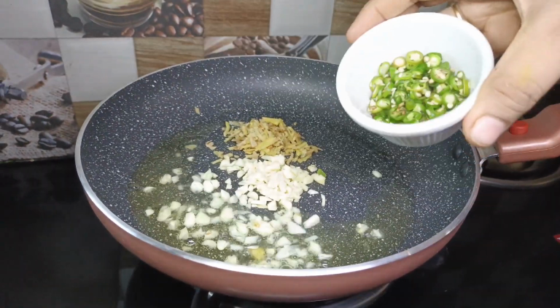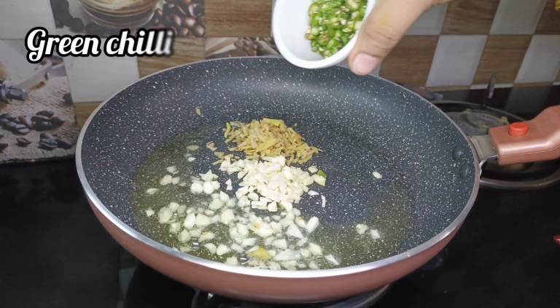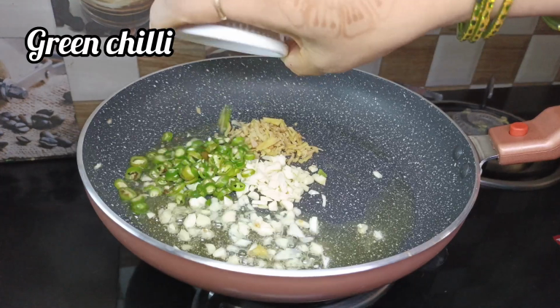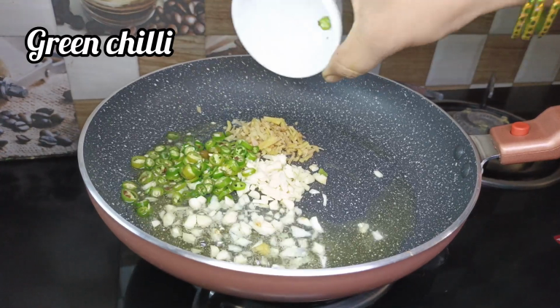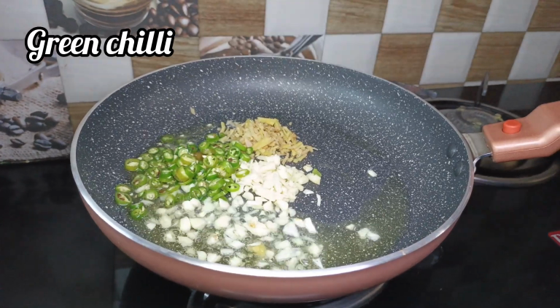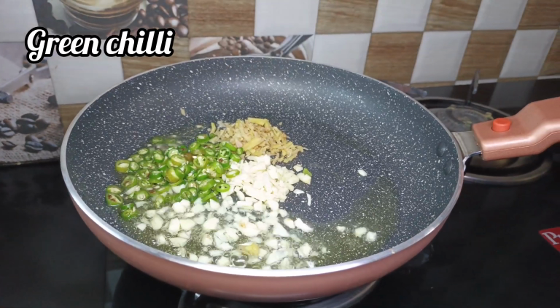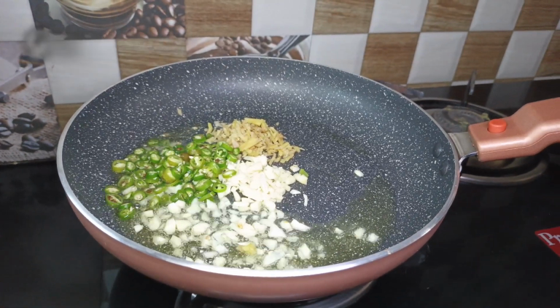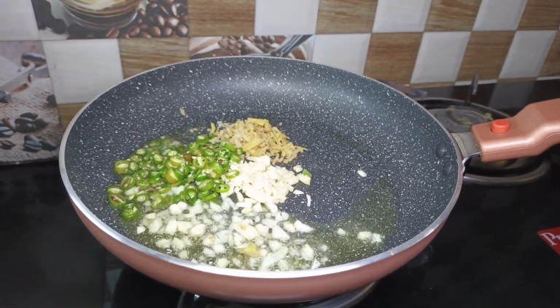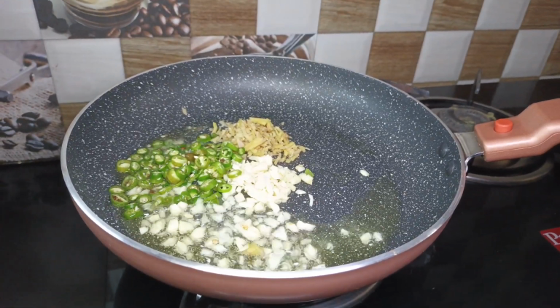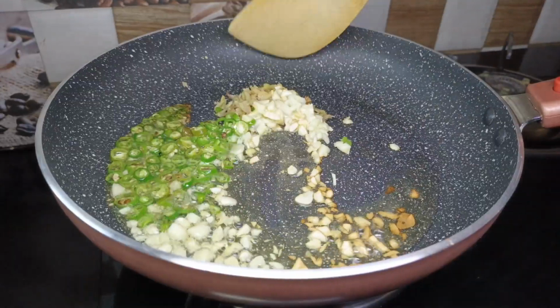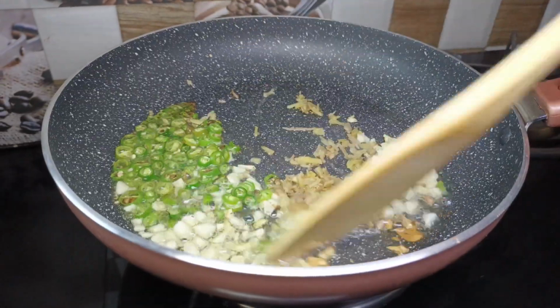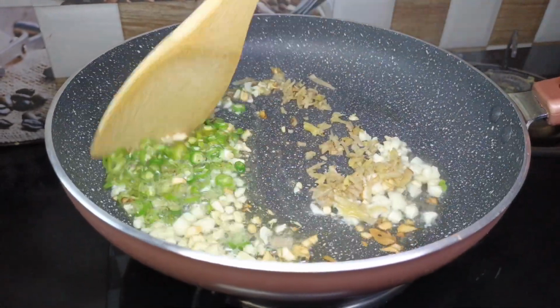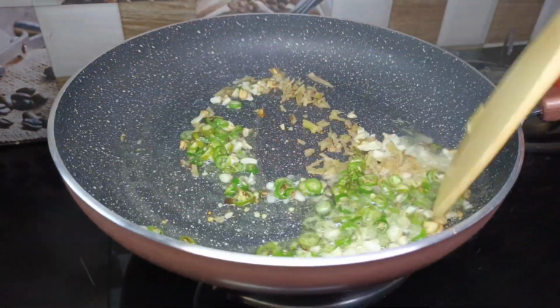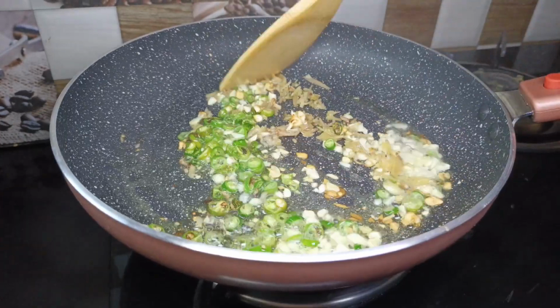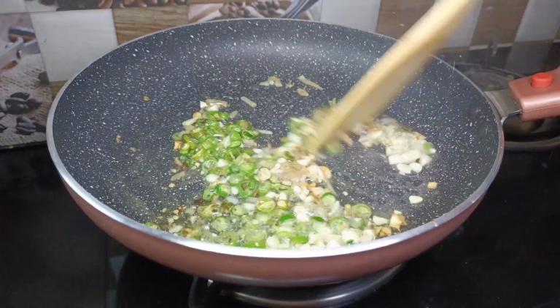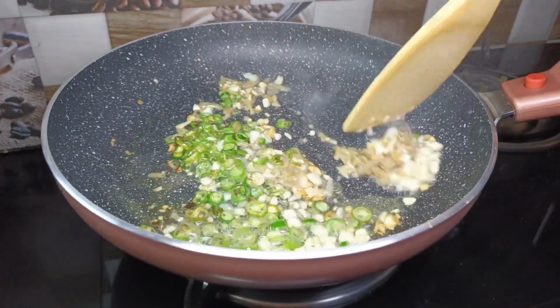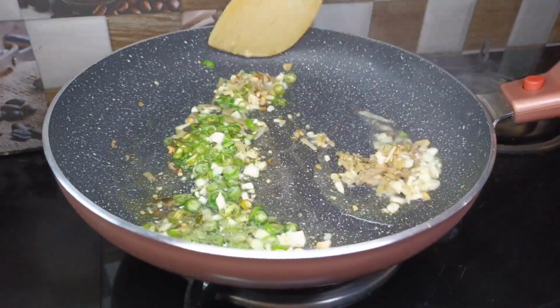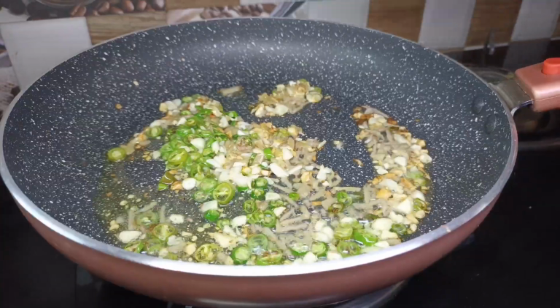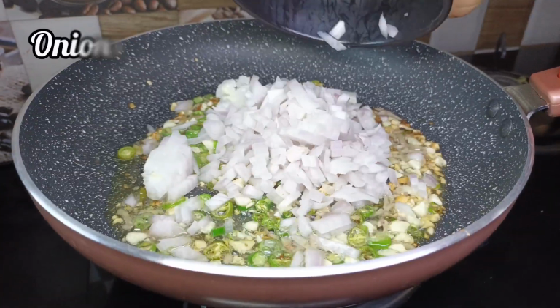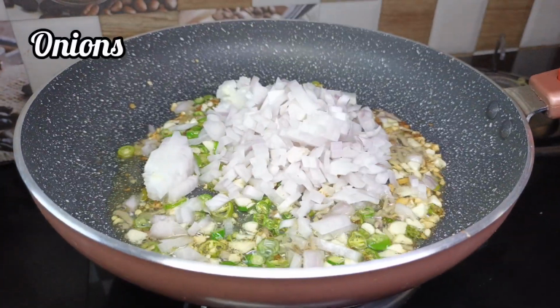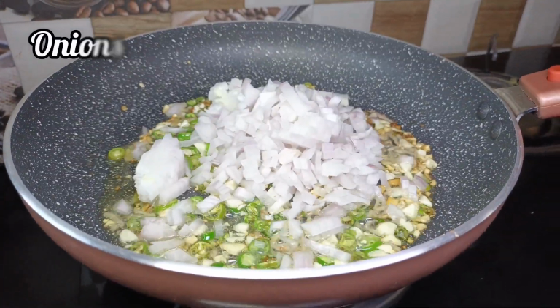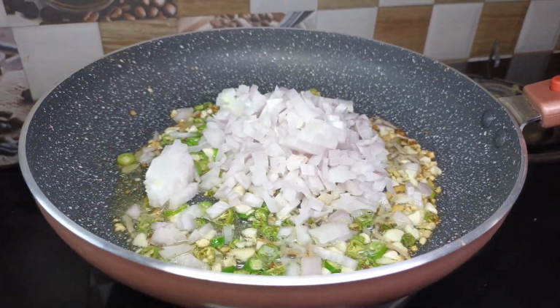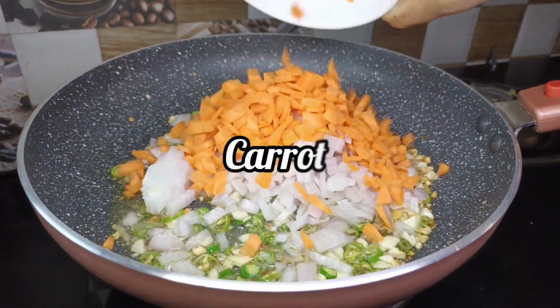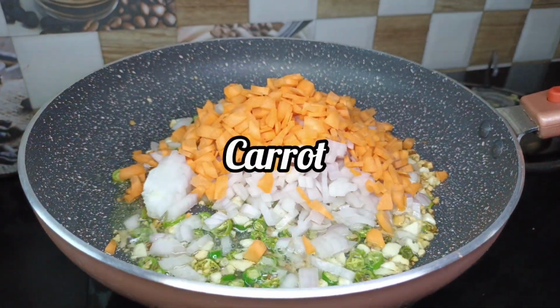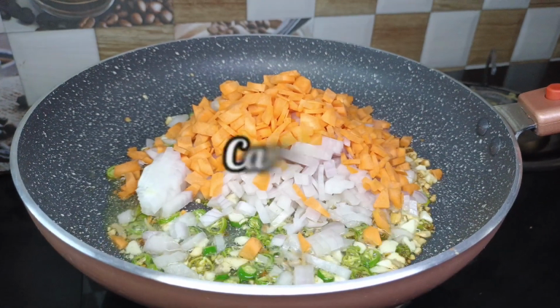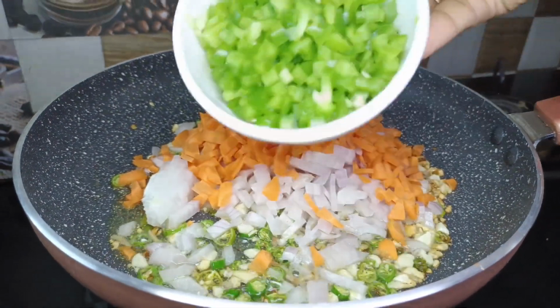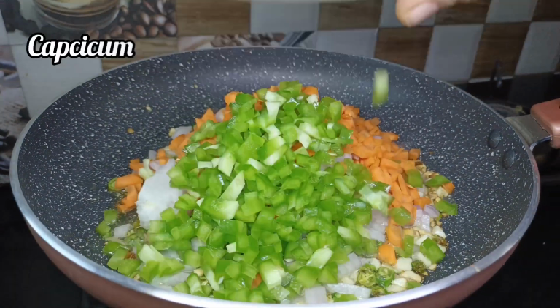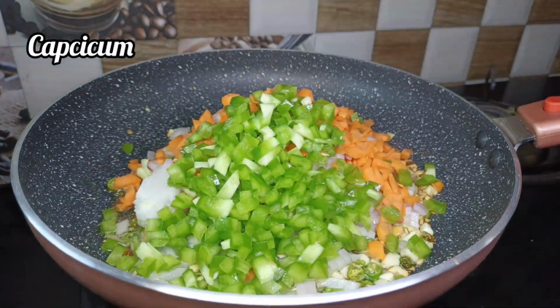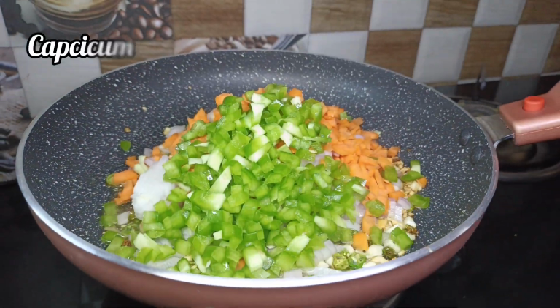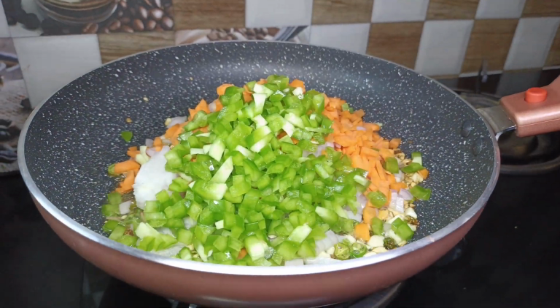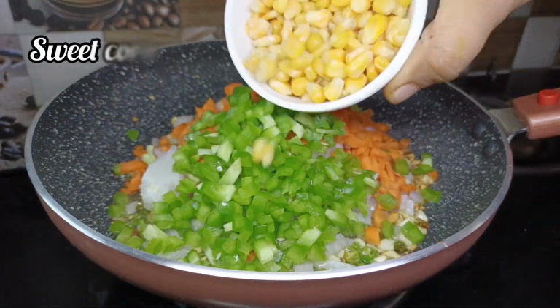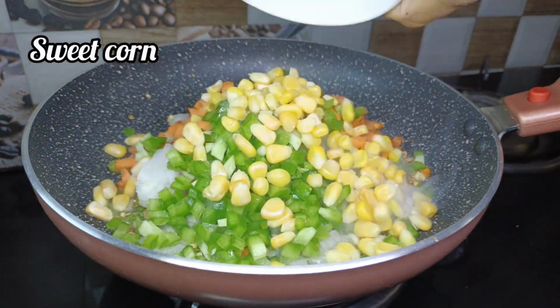Now let's sauté for 4 to 5 minutes. Add 2 chopped onions, 1 cup carrot, 1 cup capsicum, and 1 cup sweet corn.